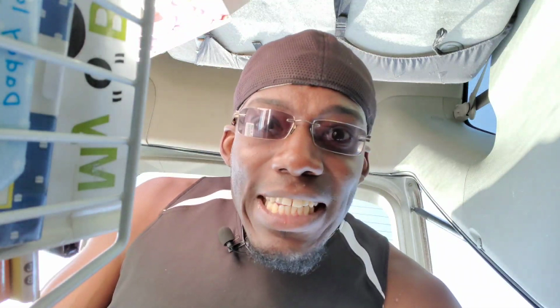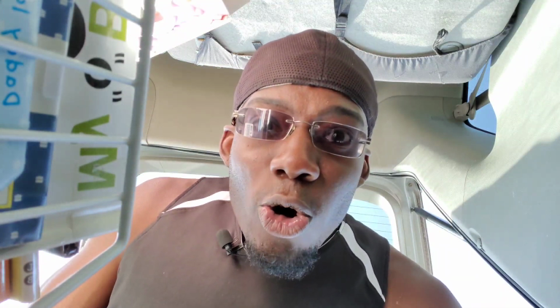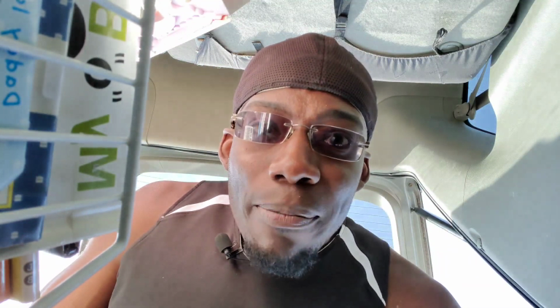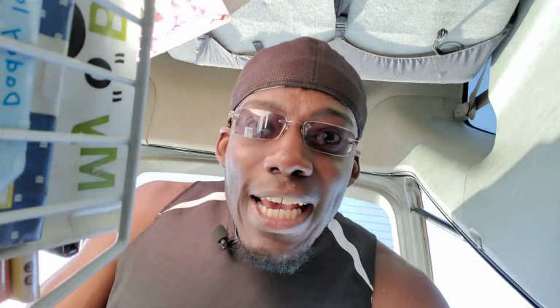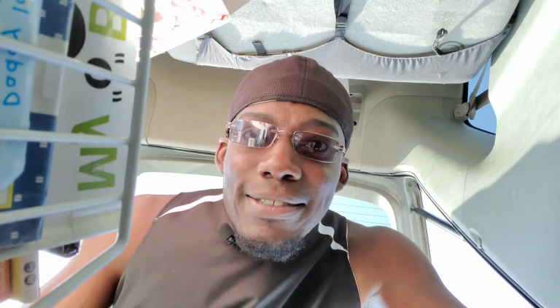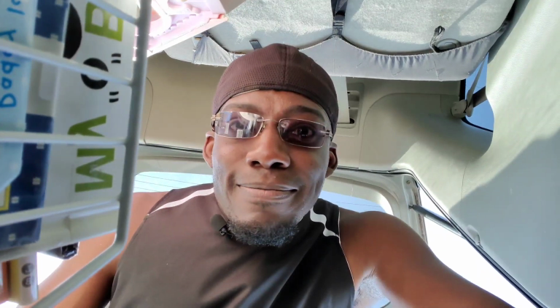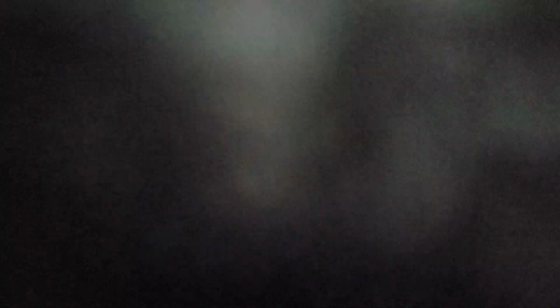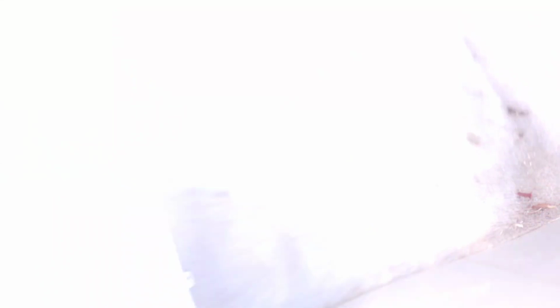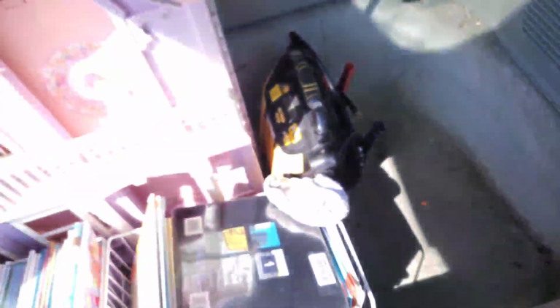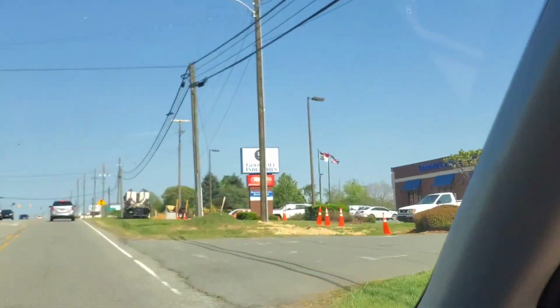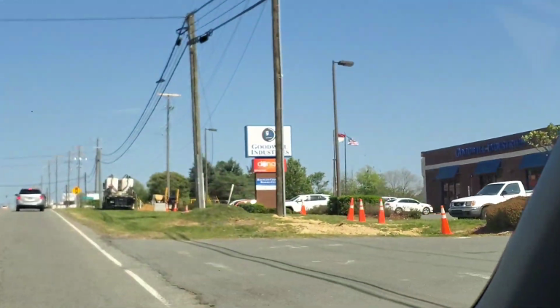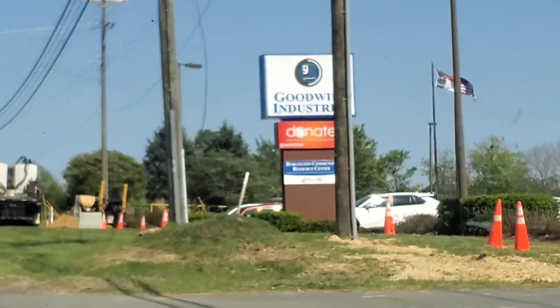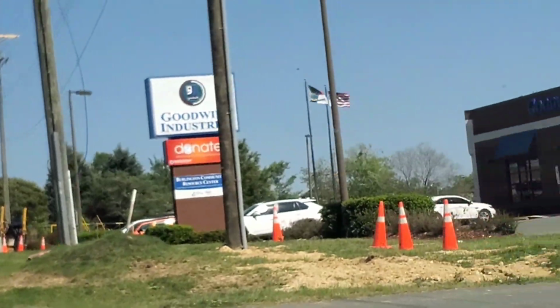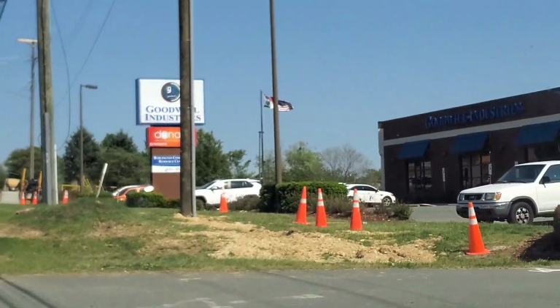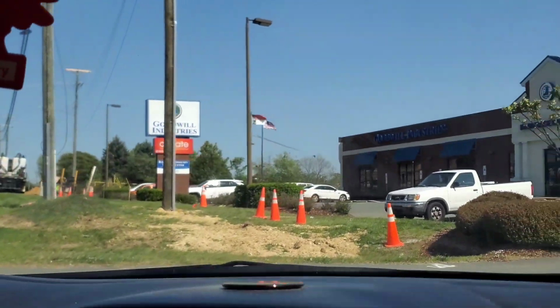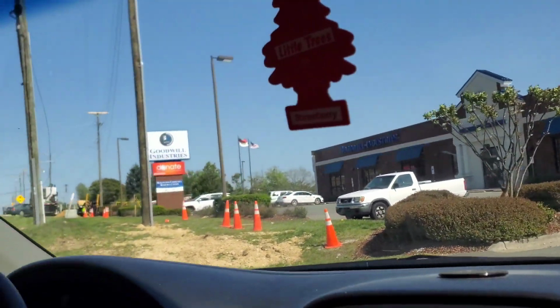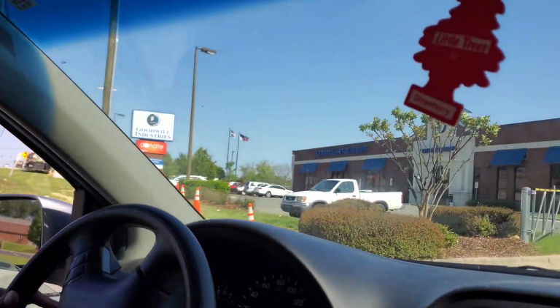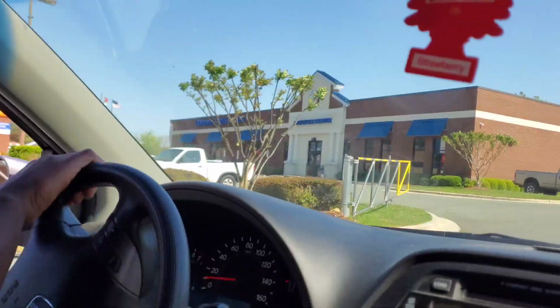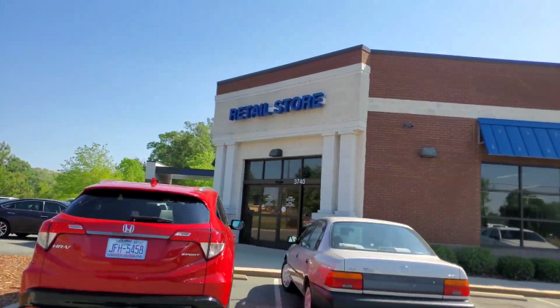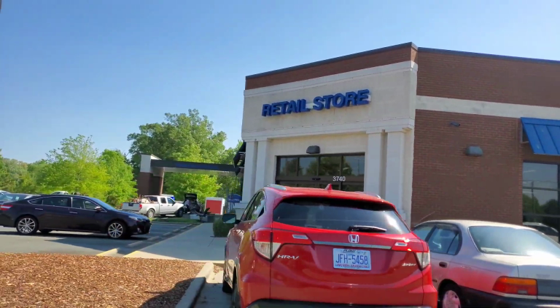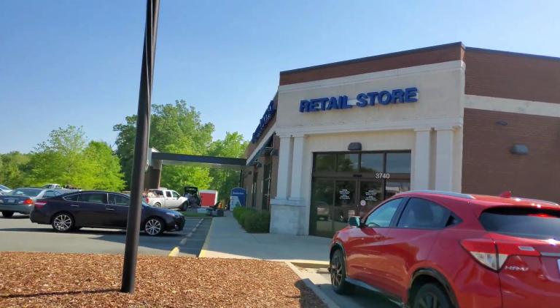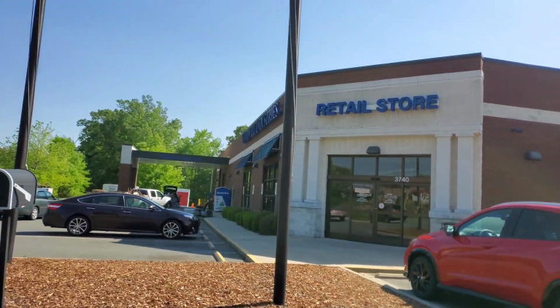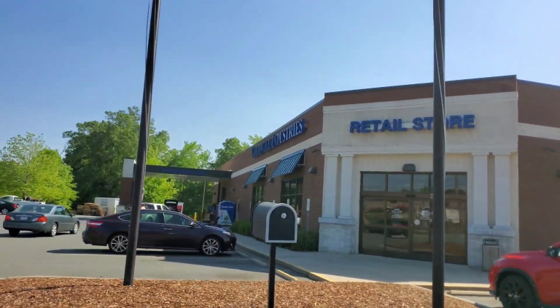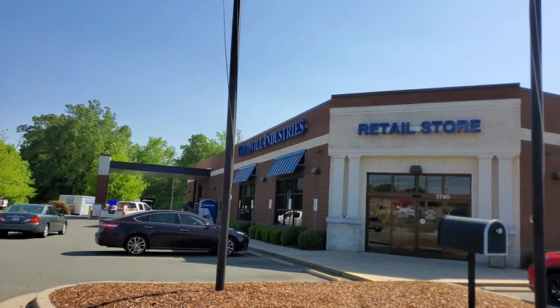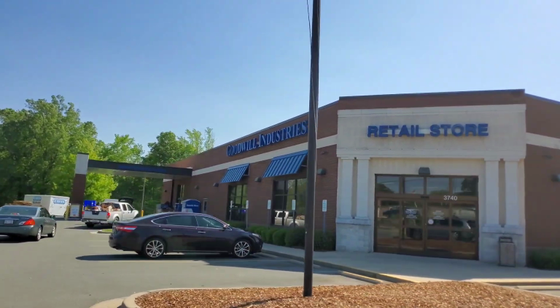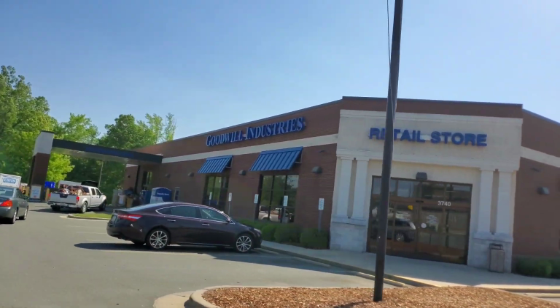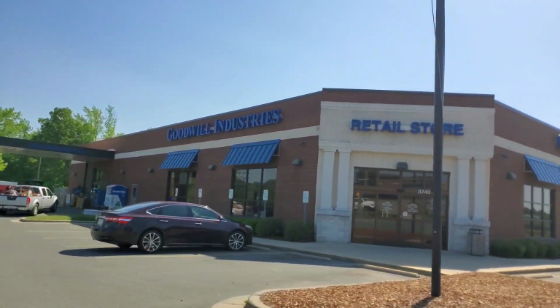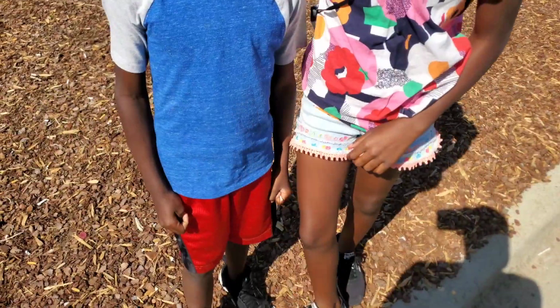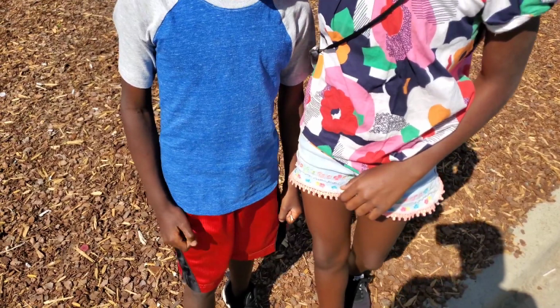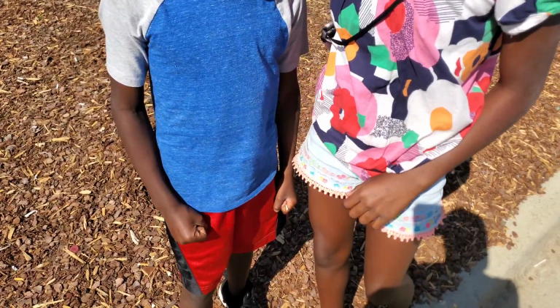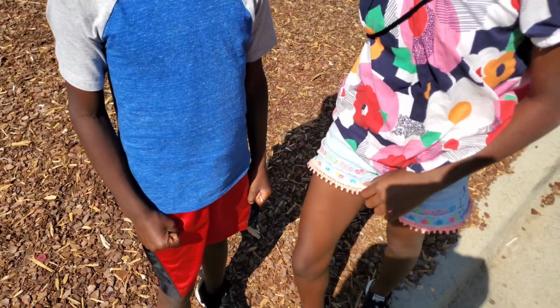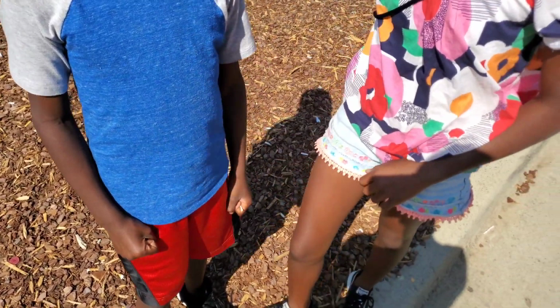Let's go shopping! We're going to do rock, paper, scissors to see who's got to push the cart.